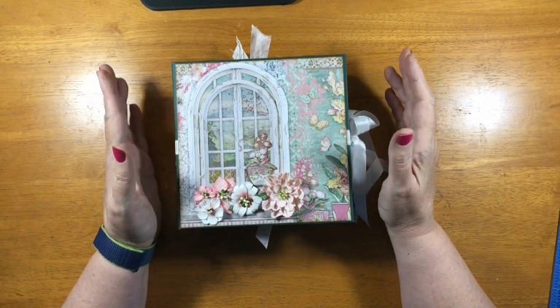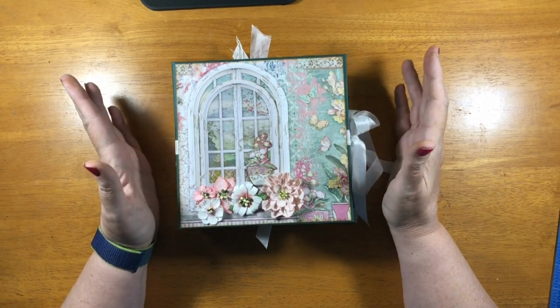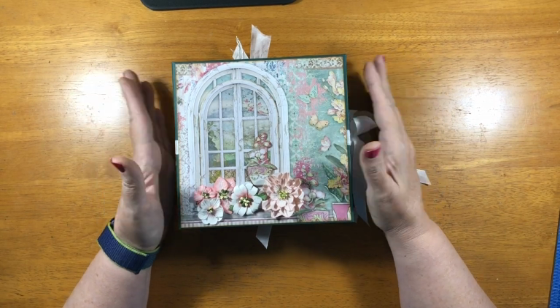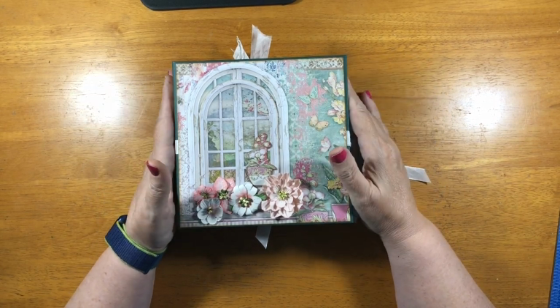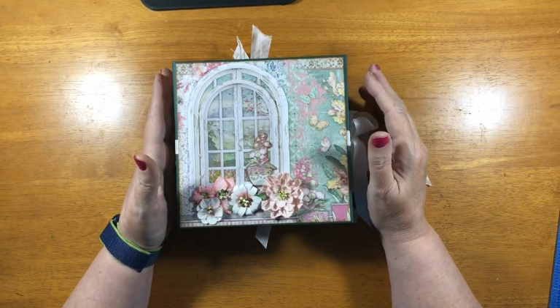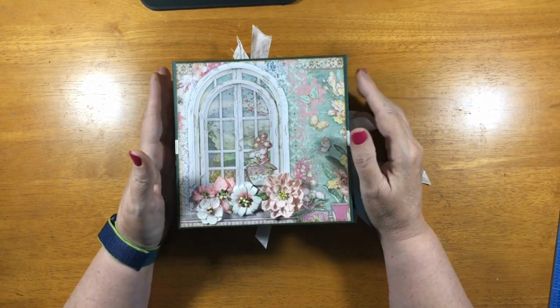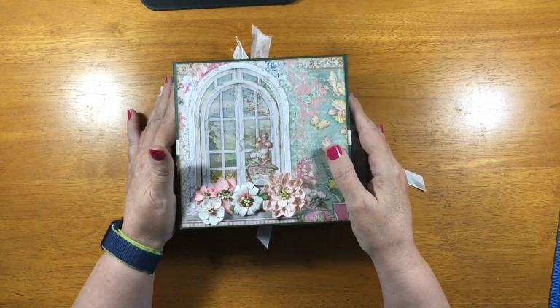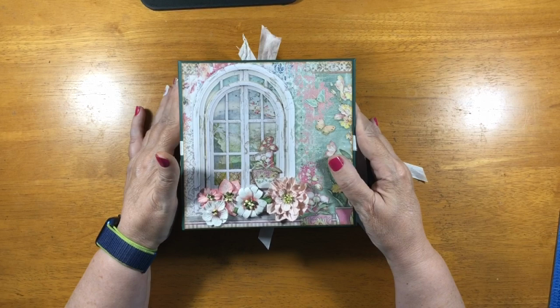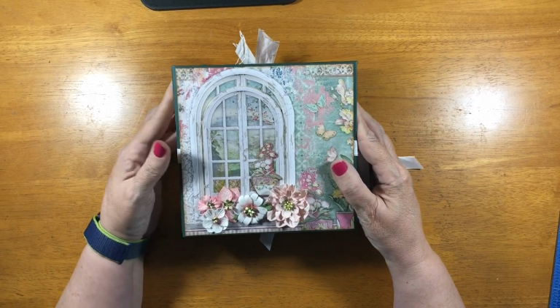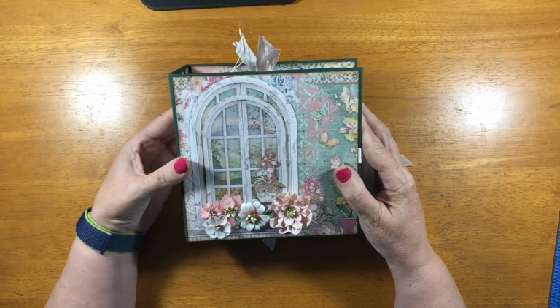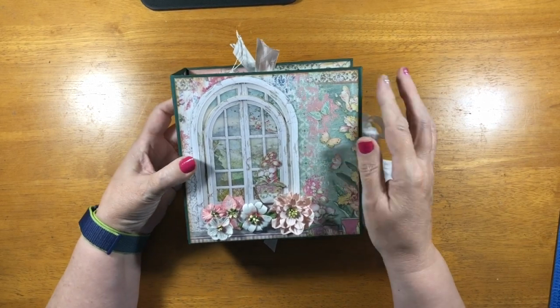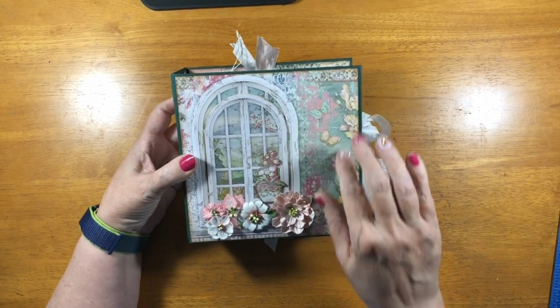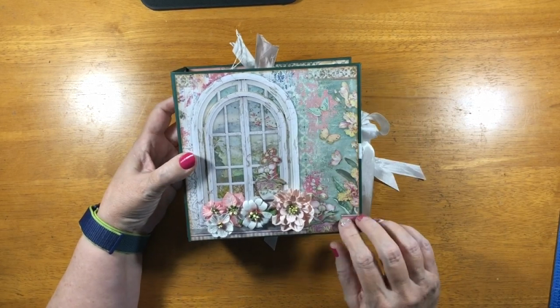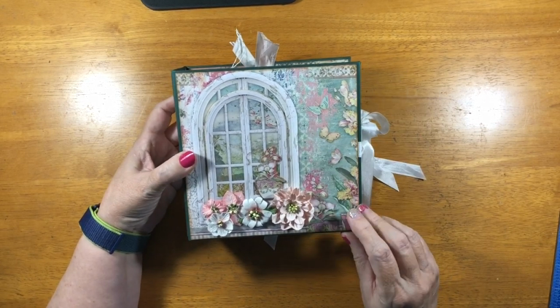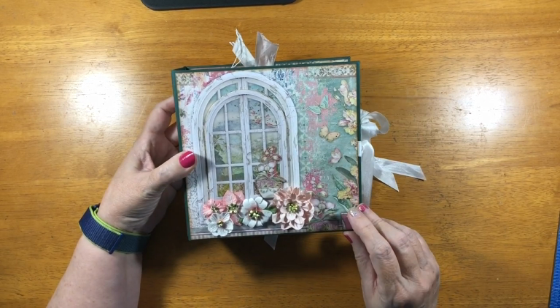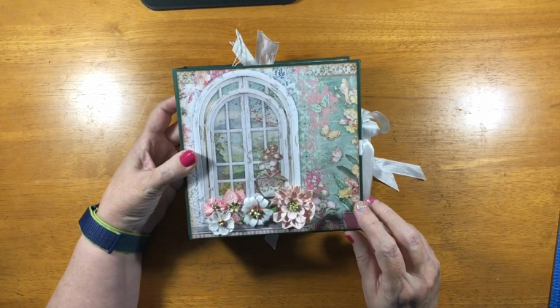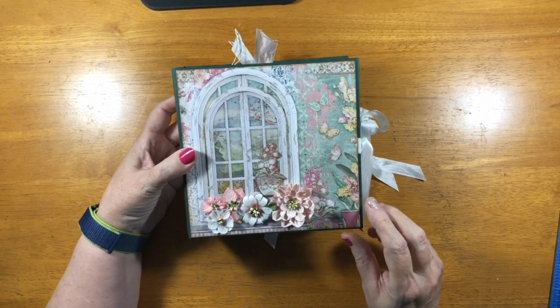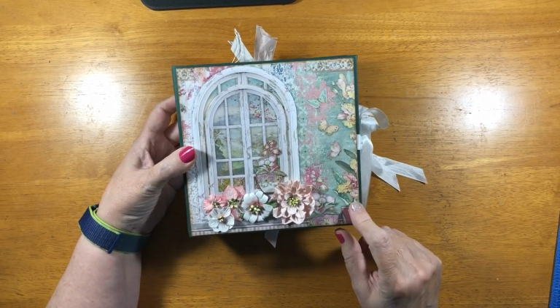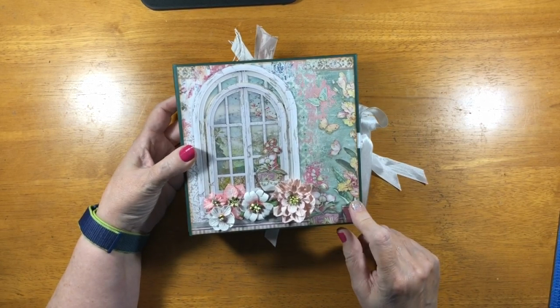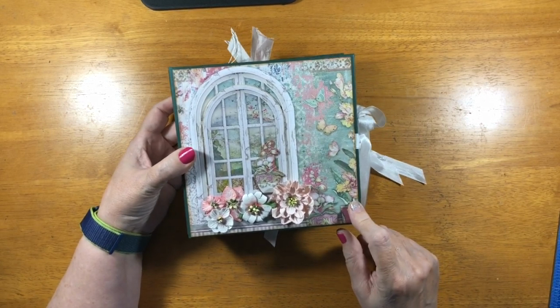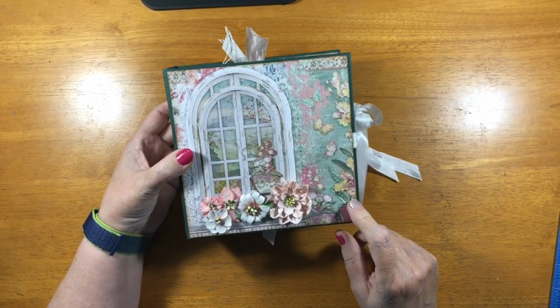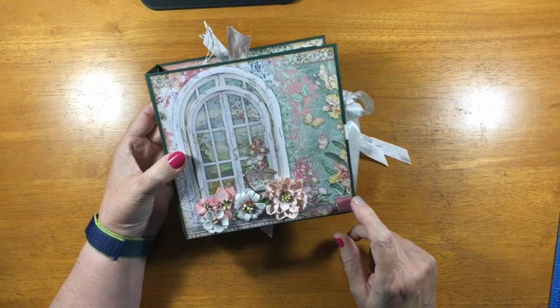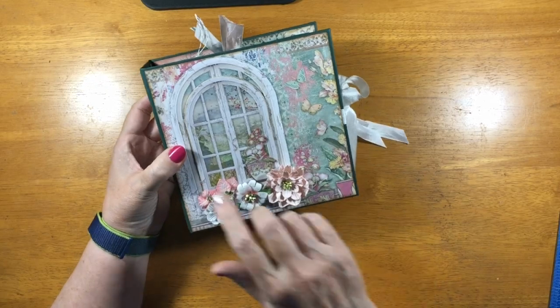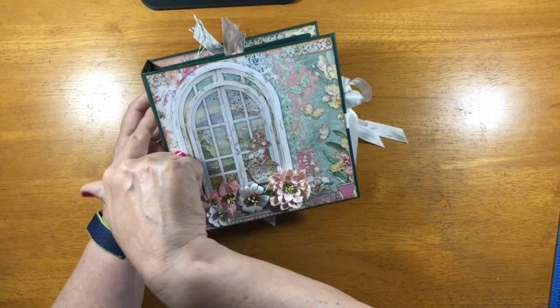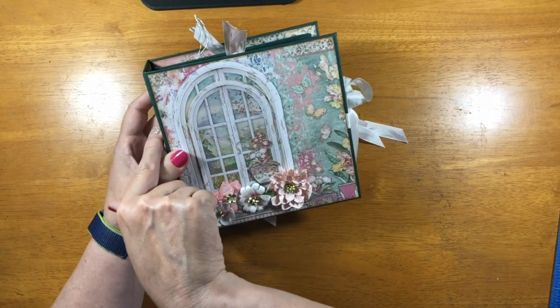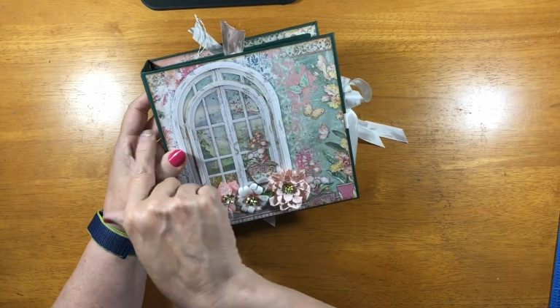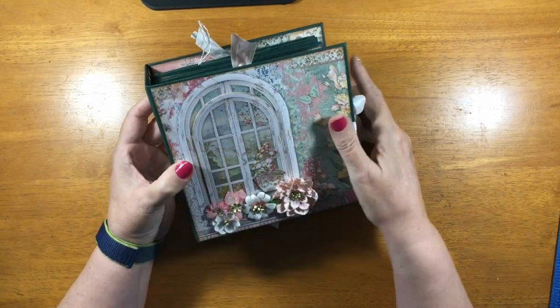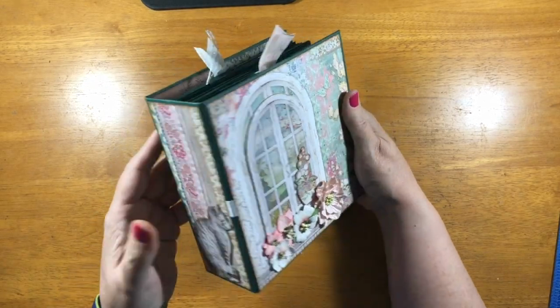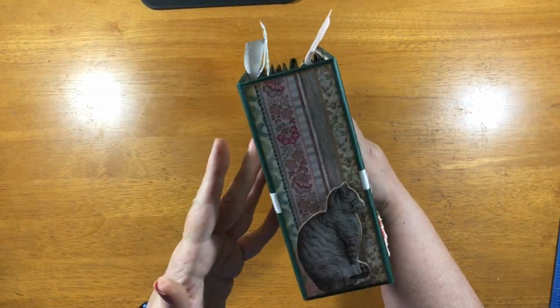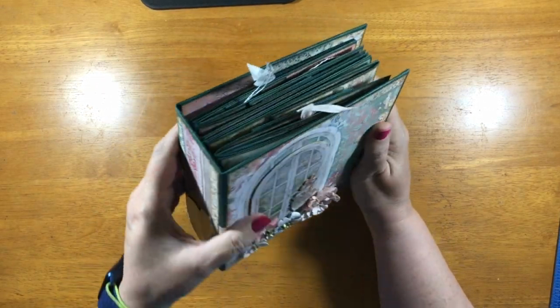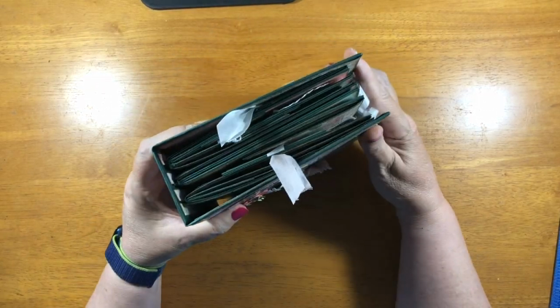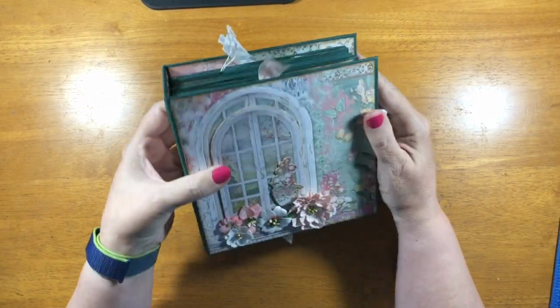It is a mini album, as you can see. The covers are 6½ by 6½, and the pages are 6 by 6. It has a 2¼ inch spine, so it's a pretty chunky little book.